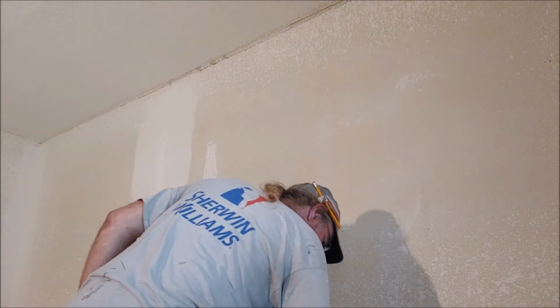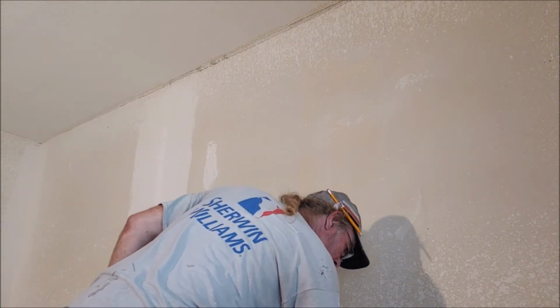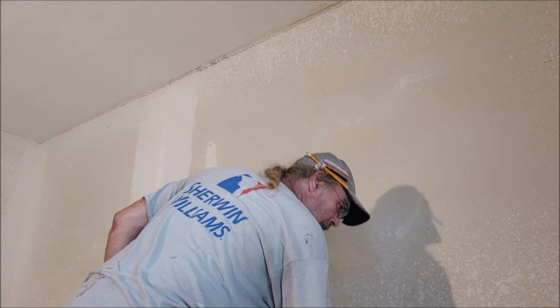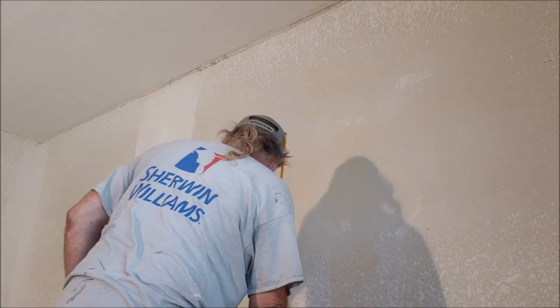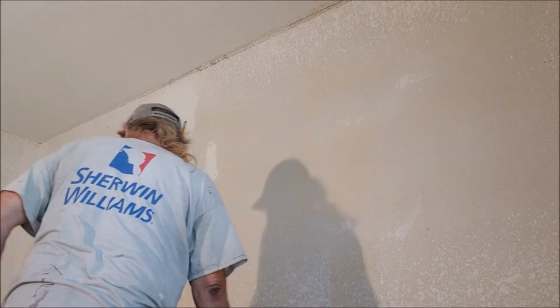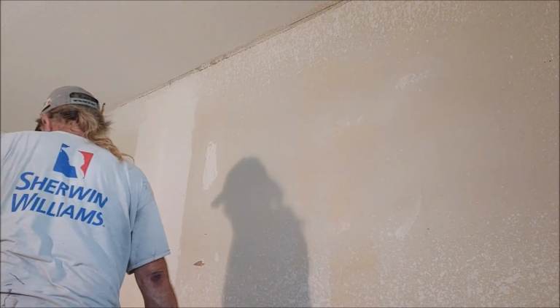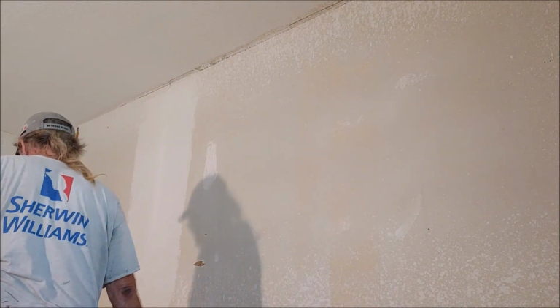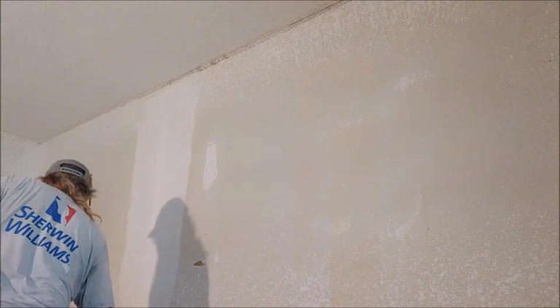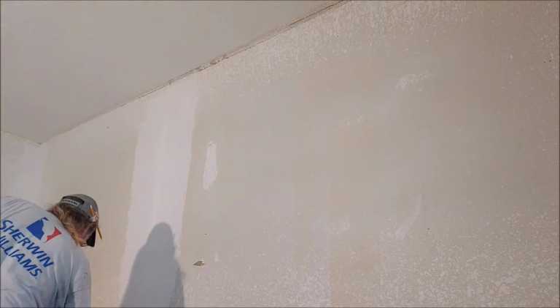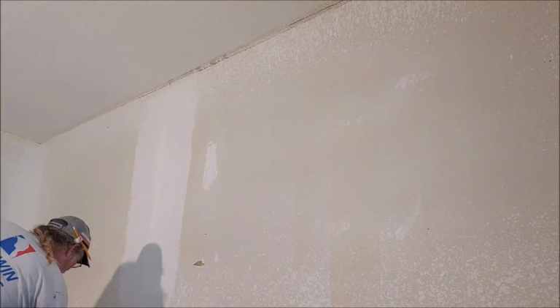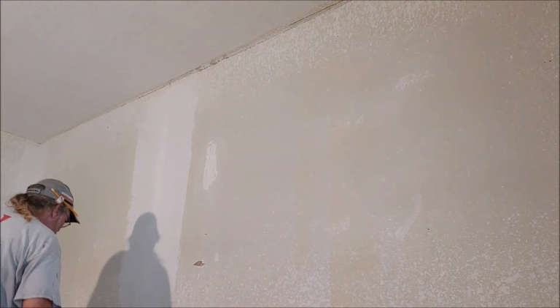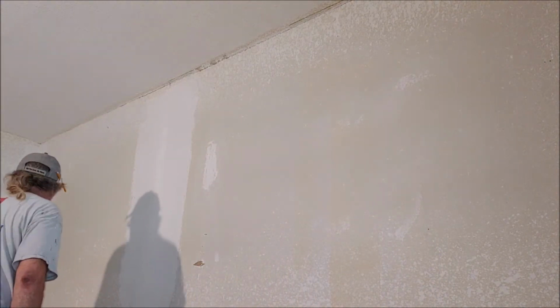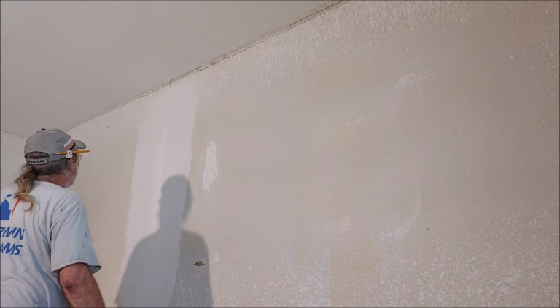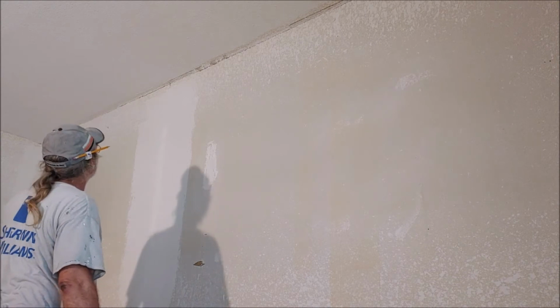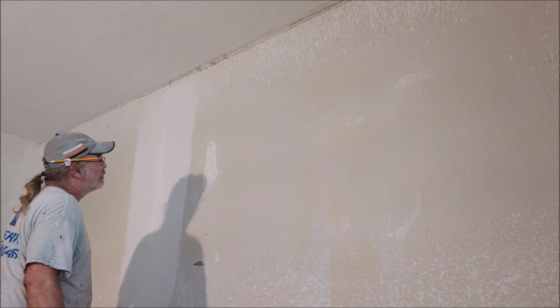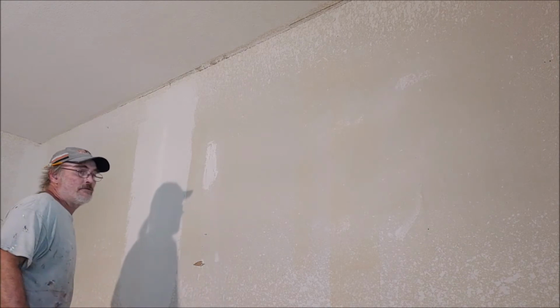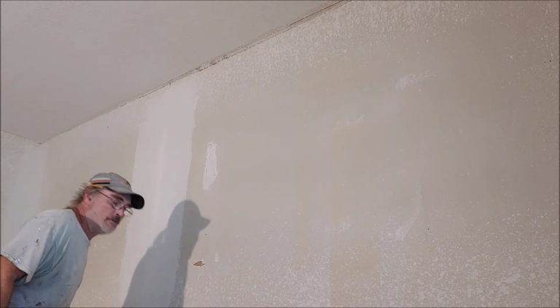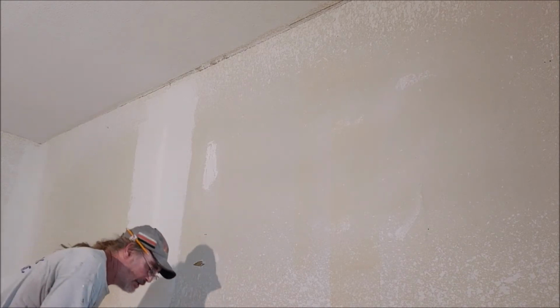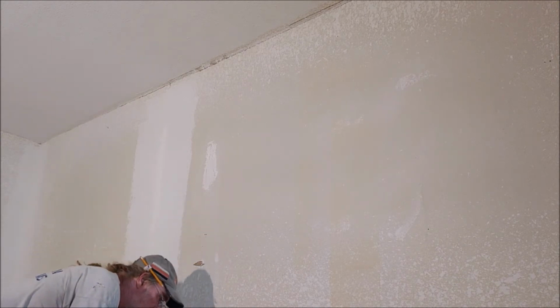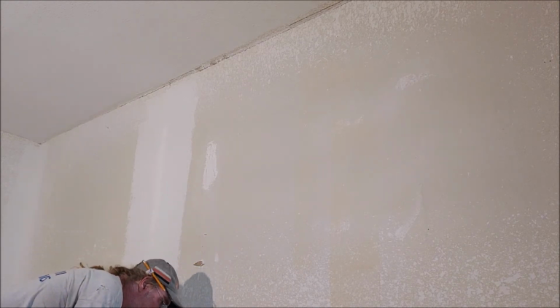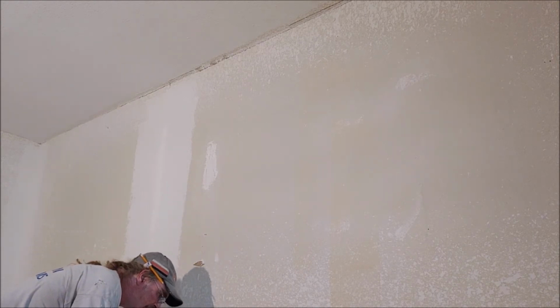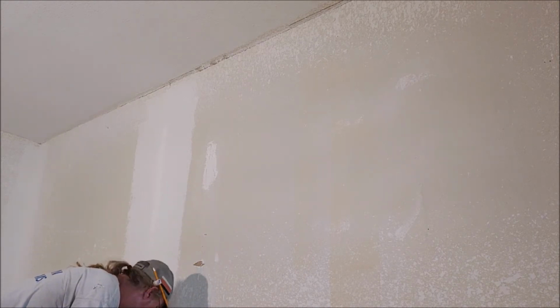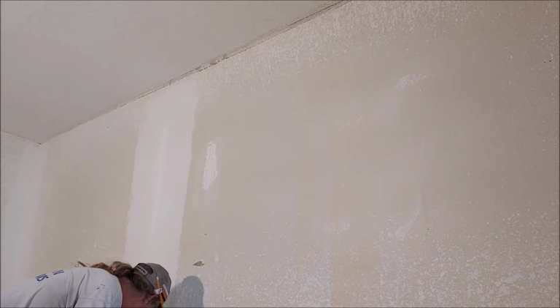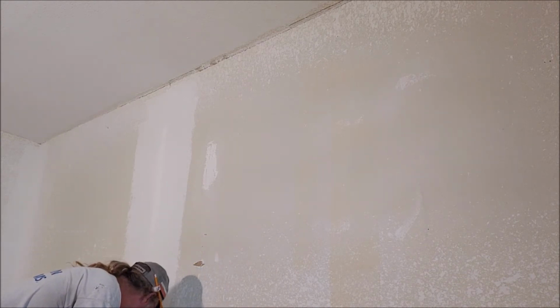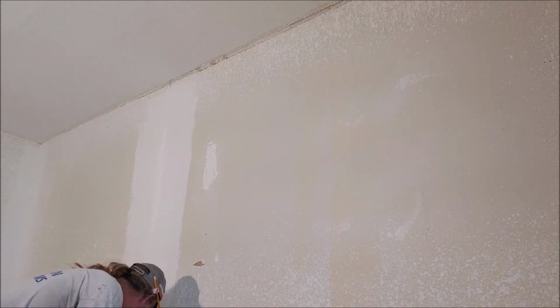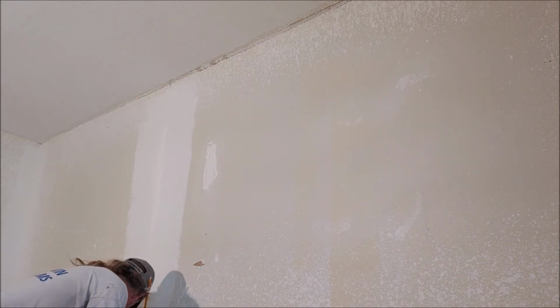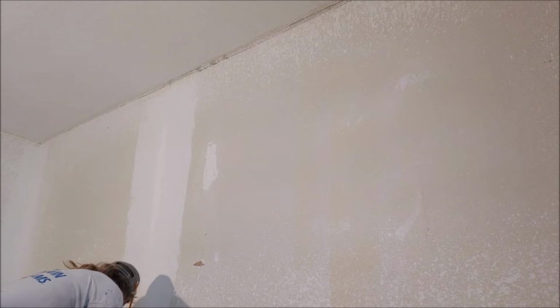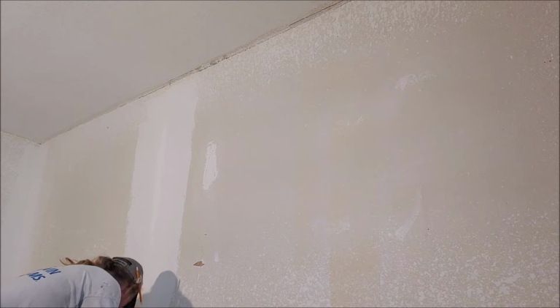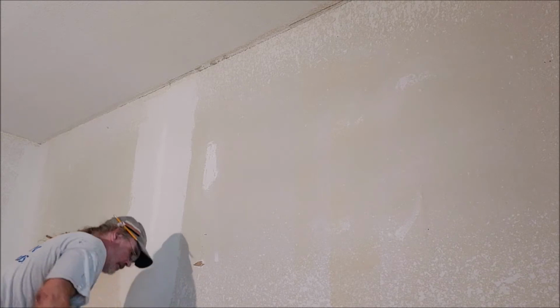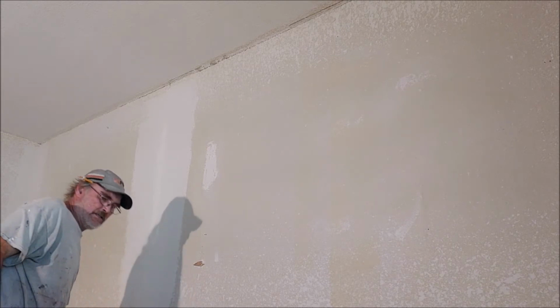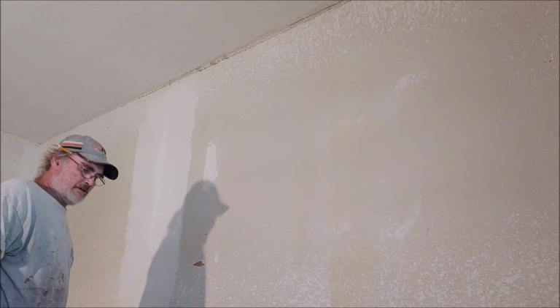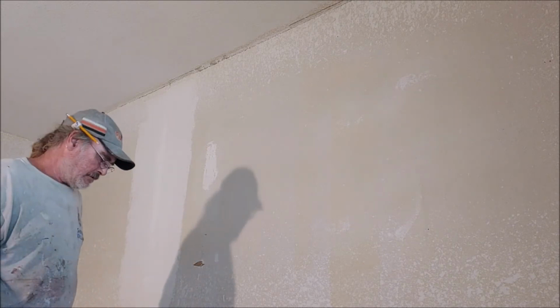I'll show y'all a little trick here — if you're having to measure the trim or crown mold by yourself, there's an easy way to do it.